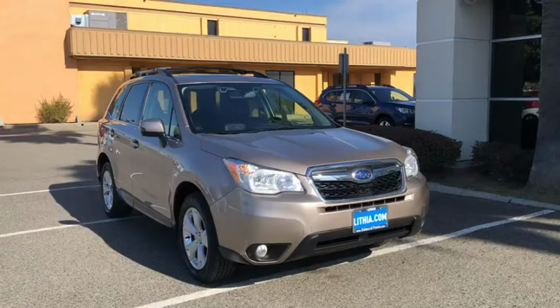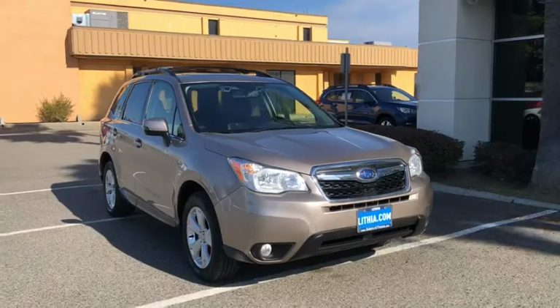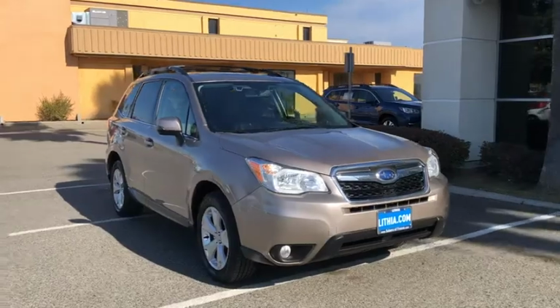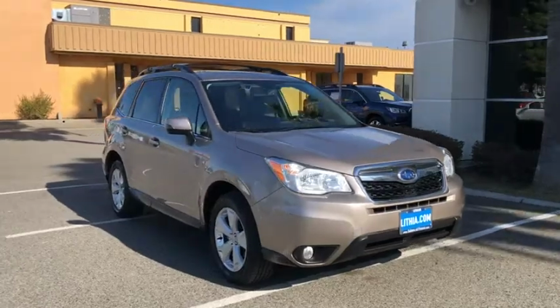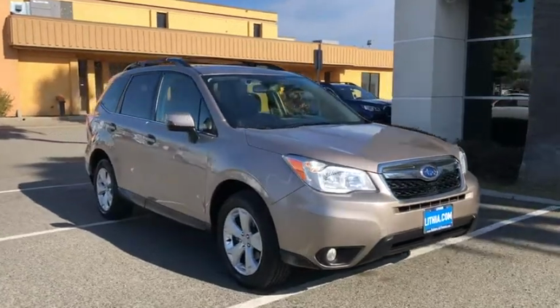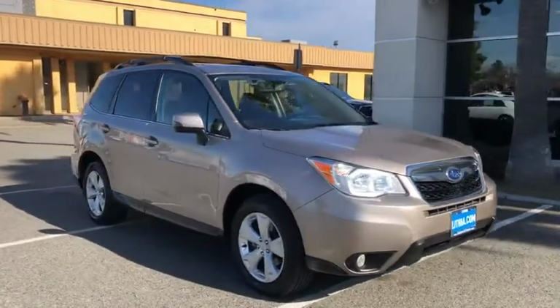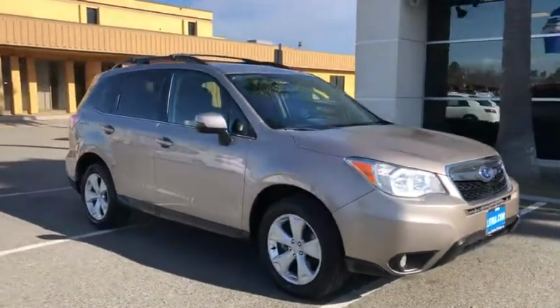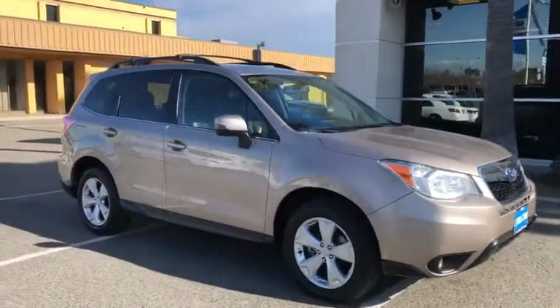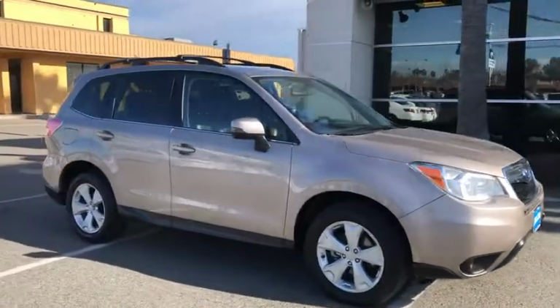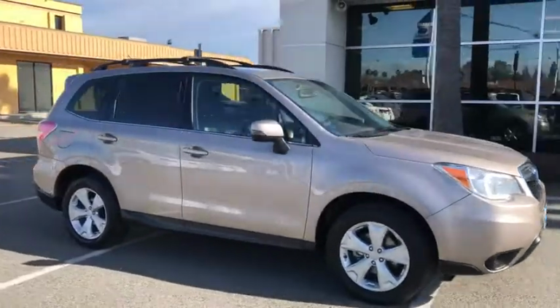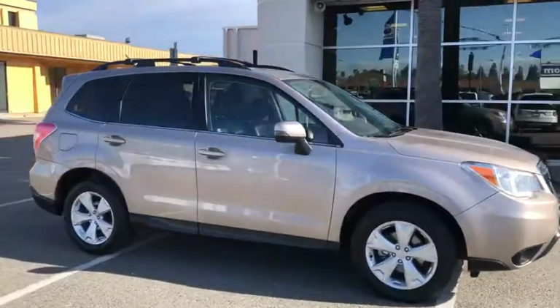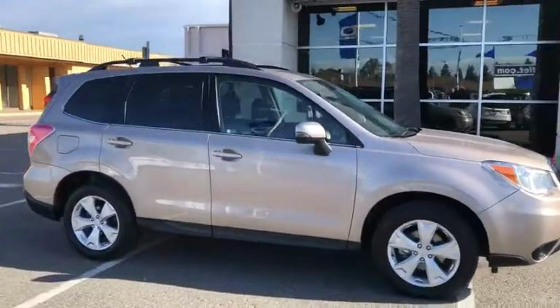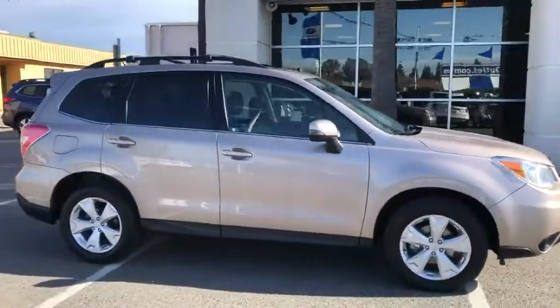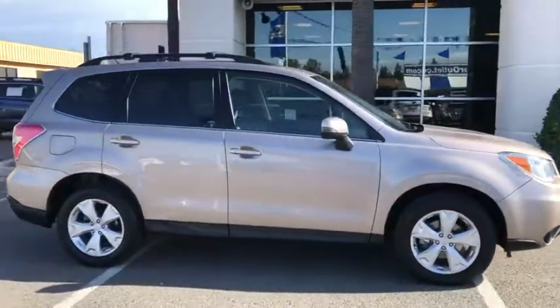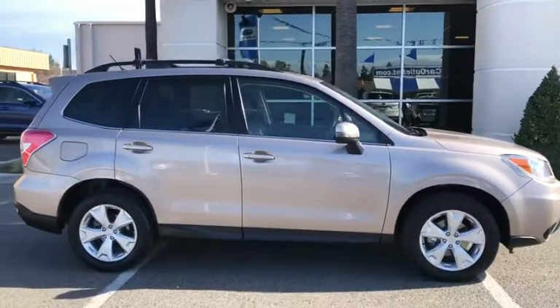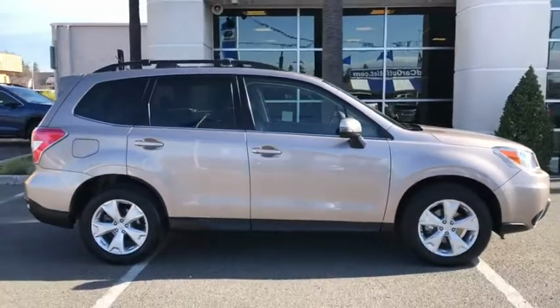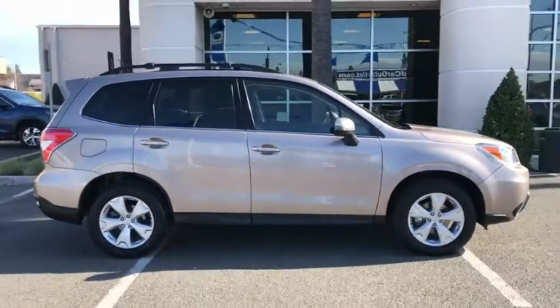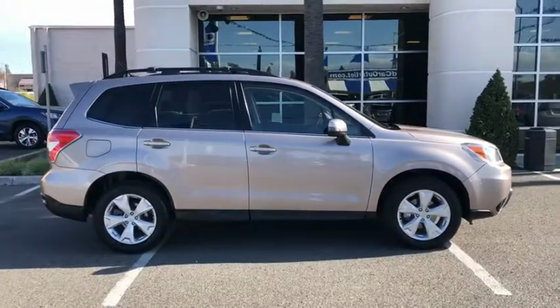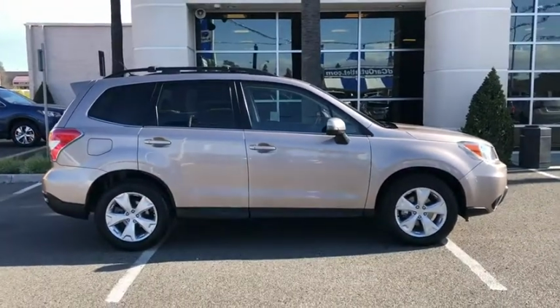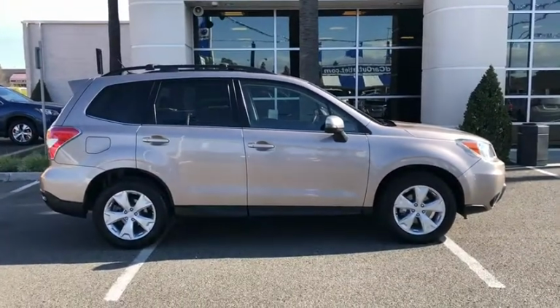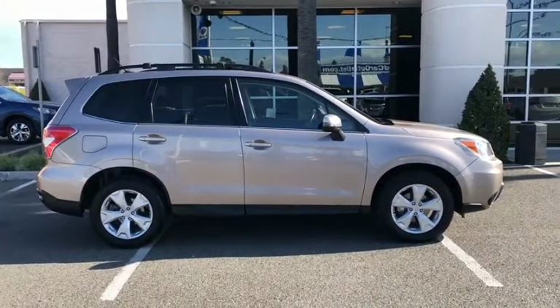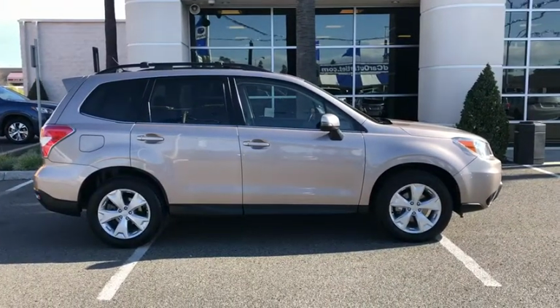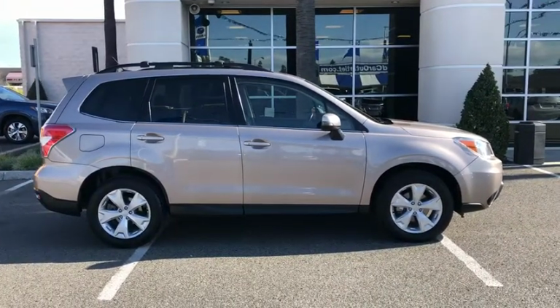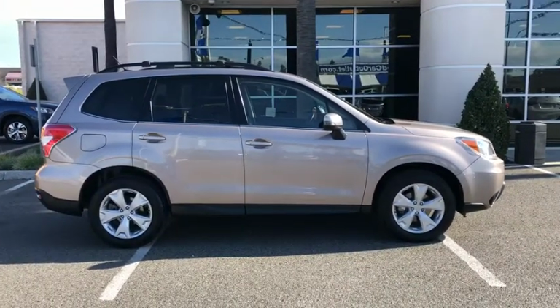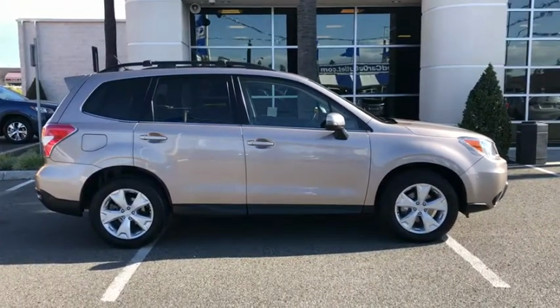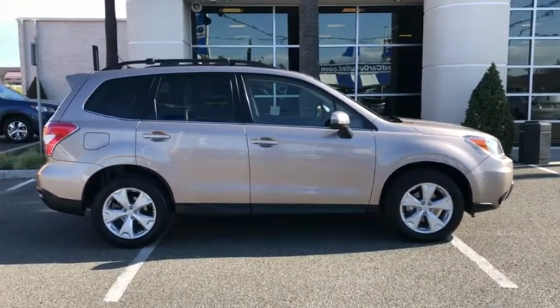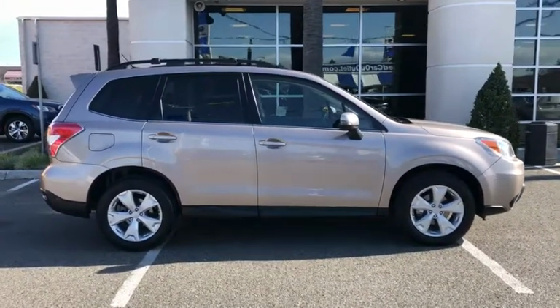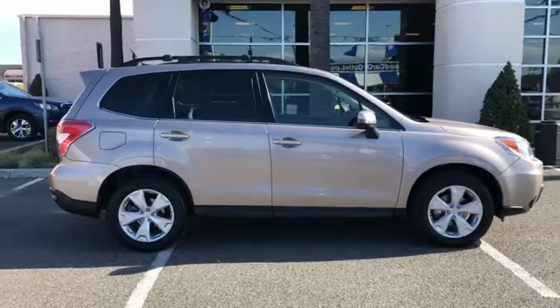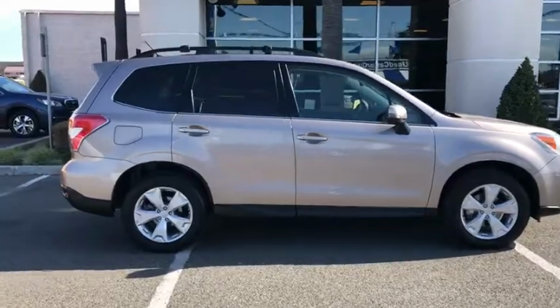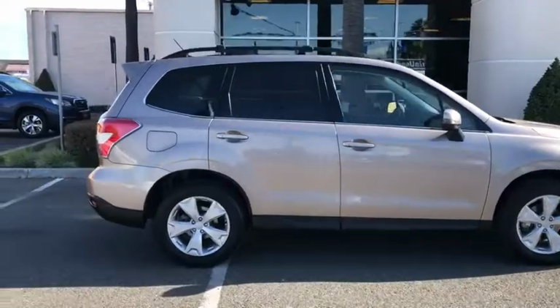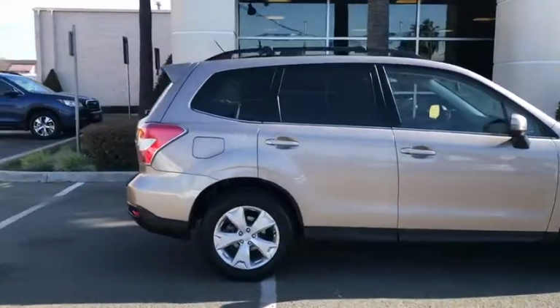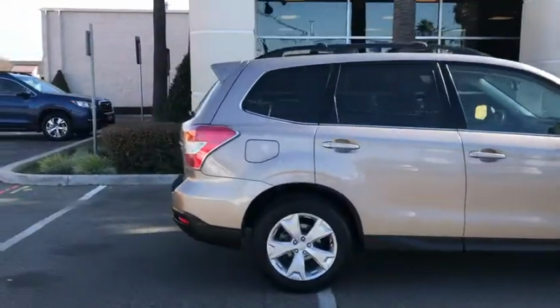We are pleased to show you the 2014 Subaru Forester. The Subaru Forester is a sensible, practical, and affordable vehicle. It has an impressive, comfortable ride and handles well.